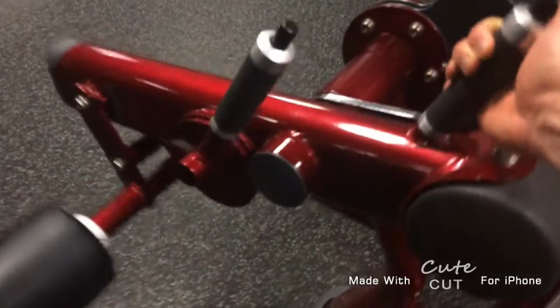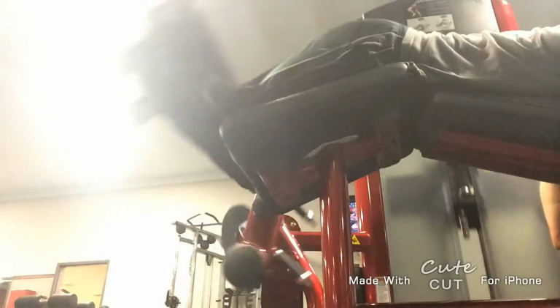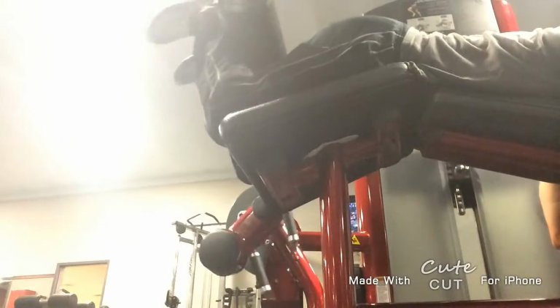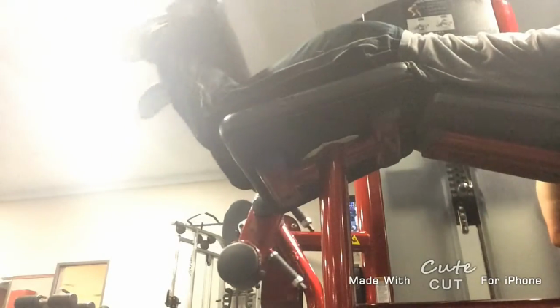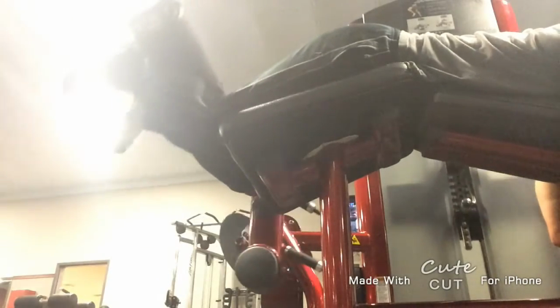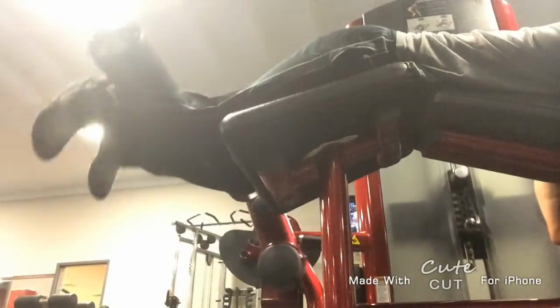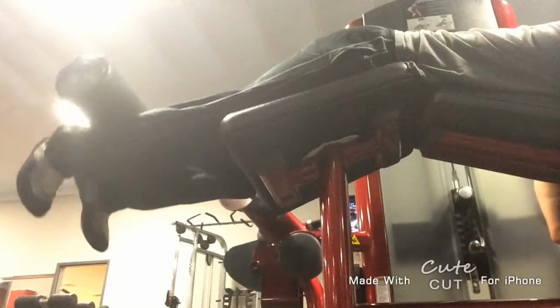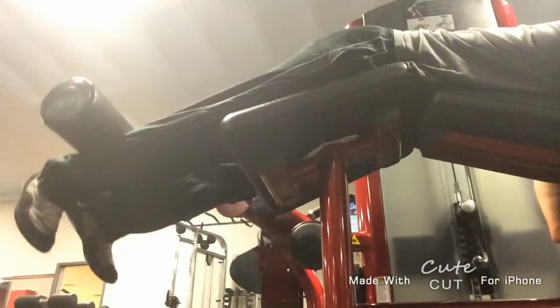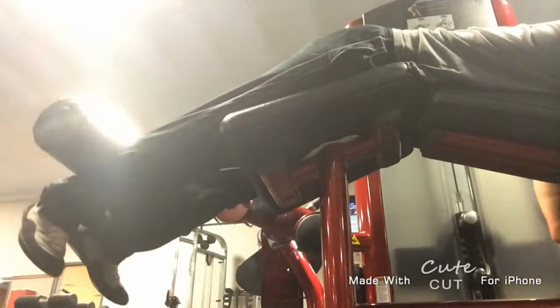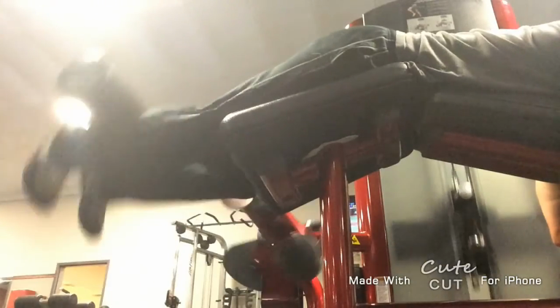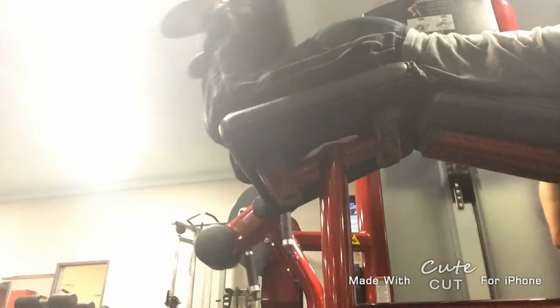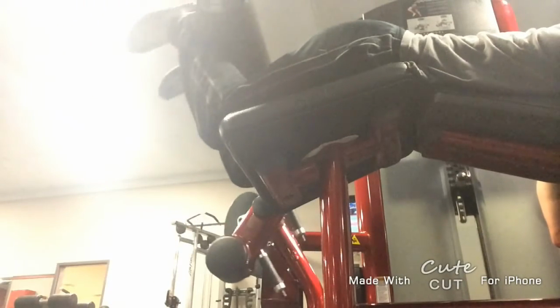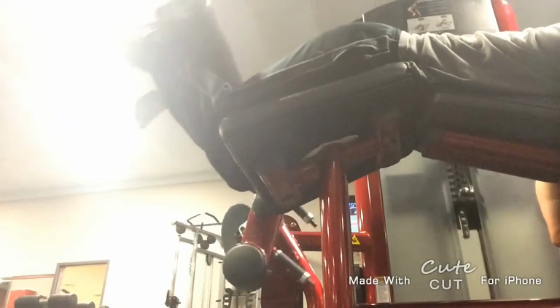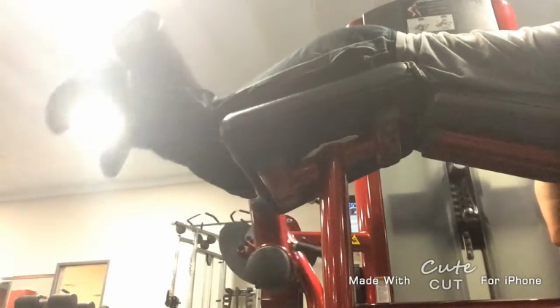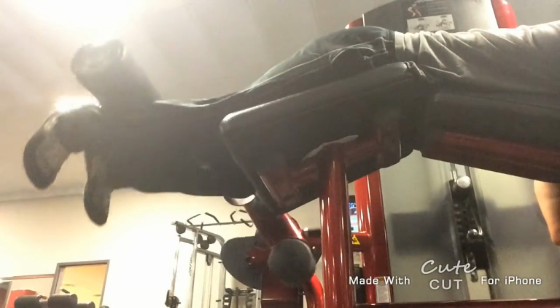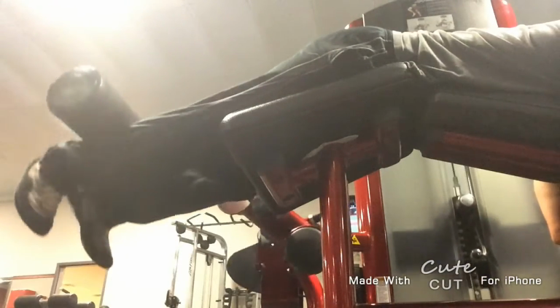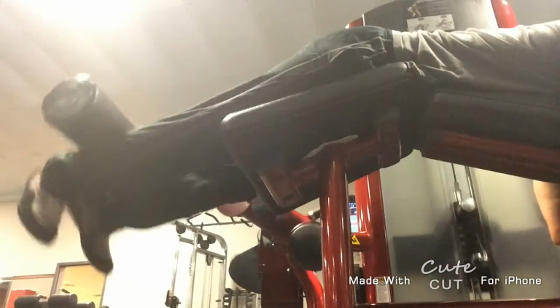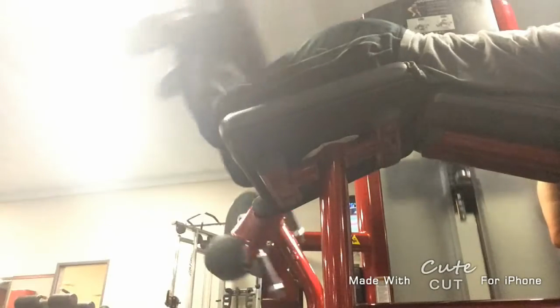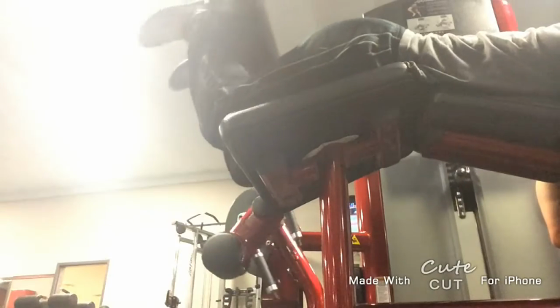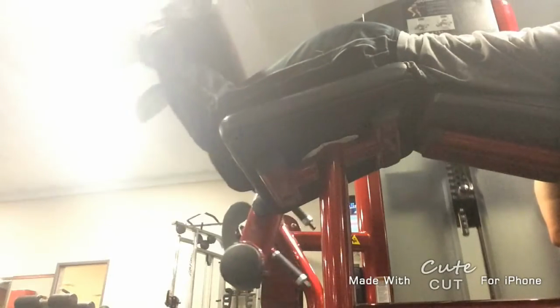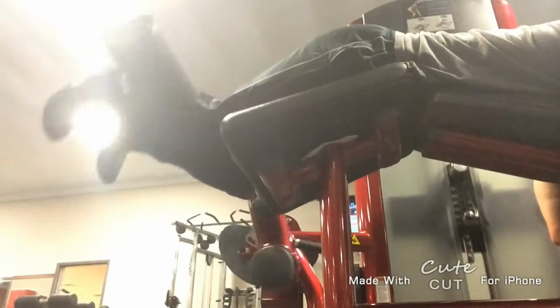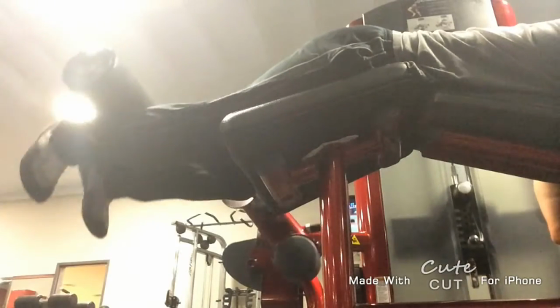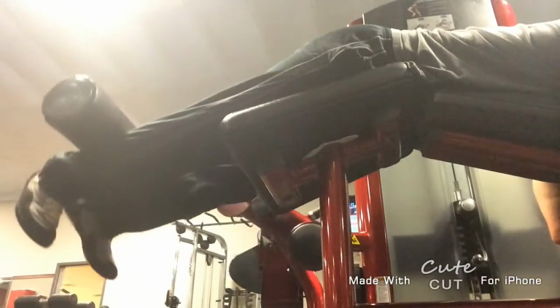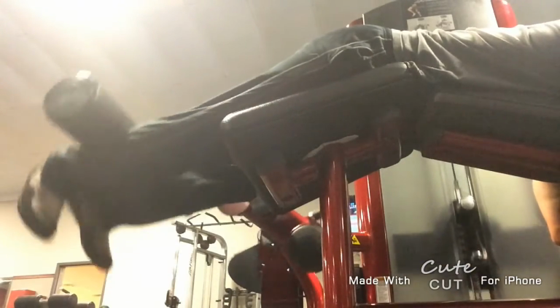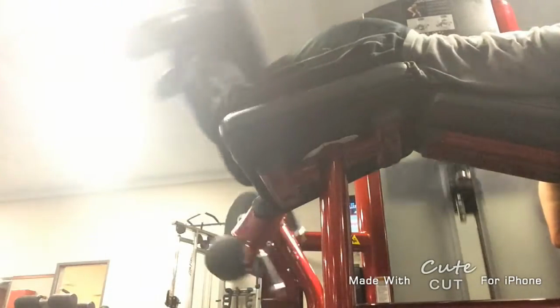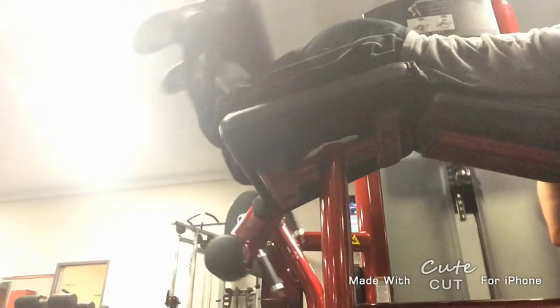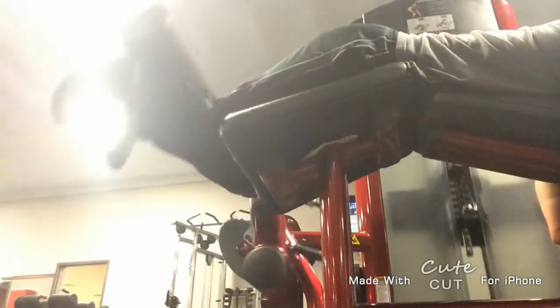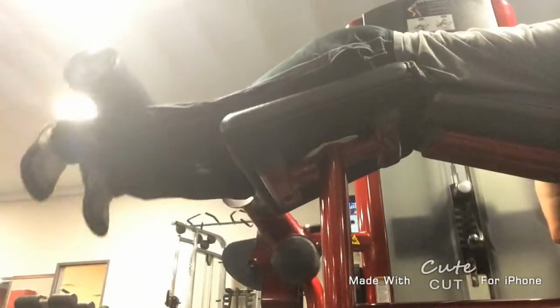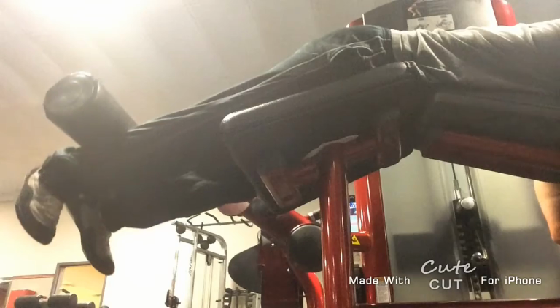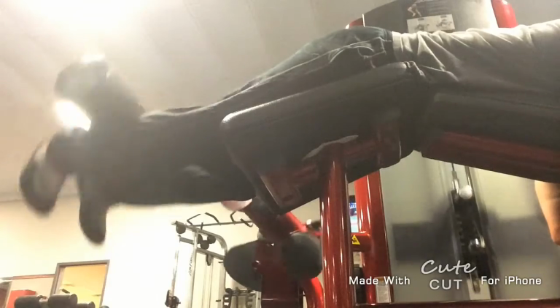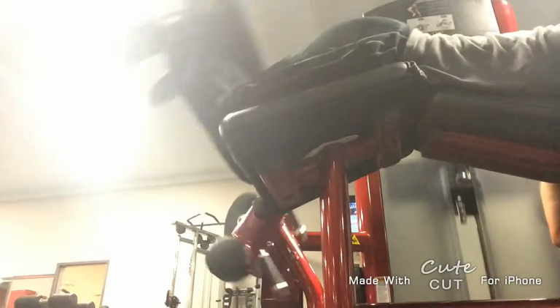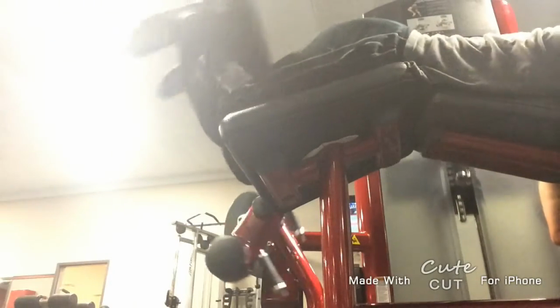While performing the exercise, keep your toes flexed towards your body to inhibit the calf. On the way up, use a forceful motion with a contraction at the top, while controlling it on the descent. Perform this exercise in 2-3 sets of 12-15 reps.